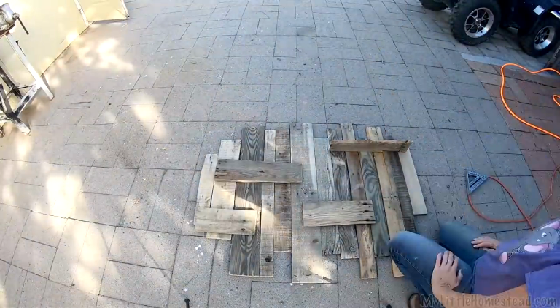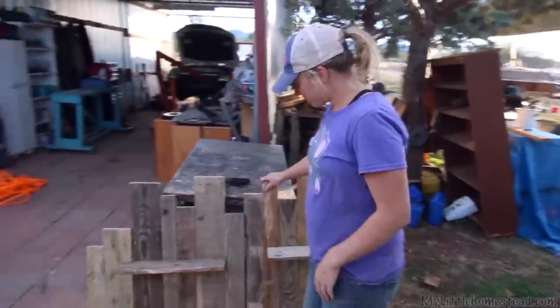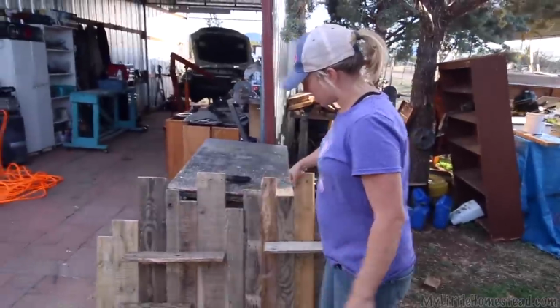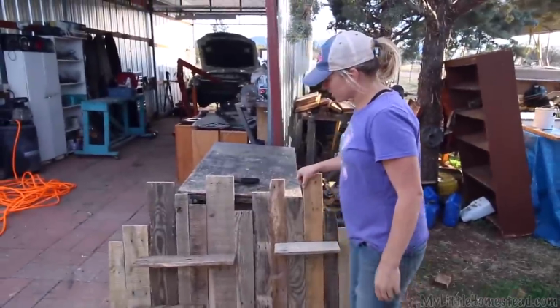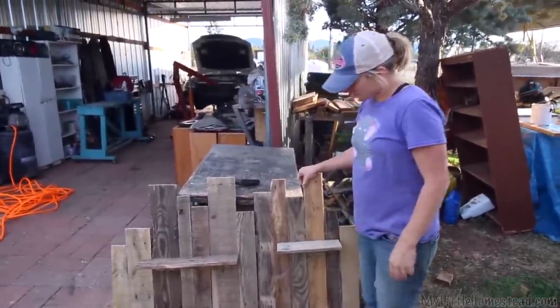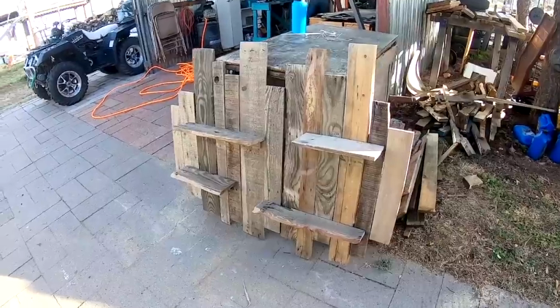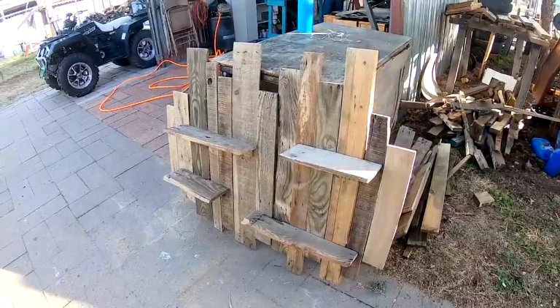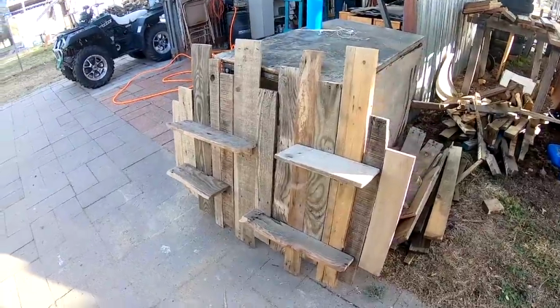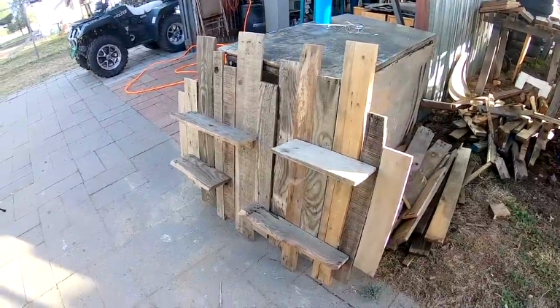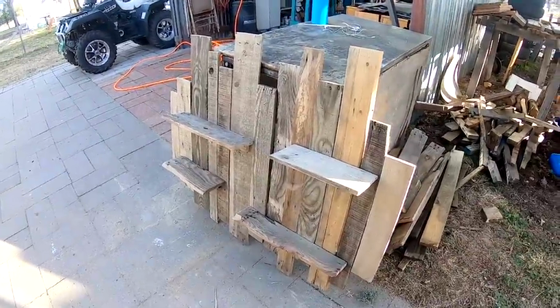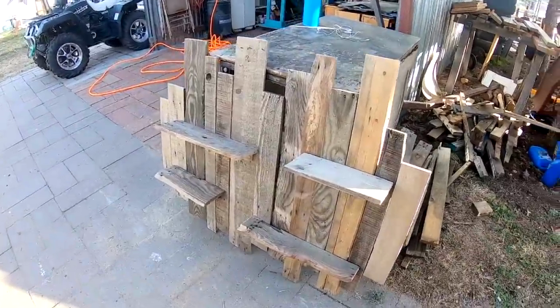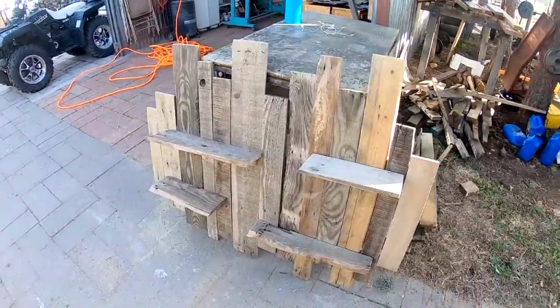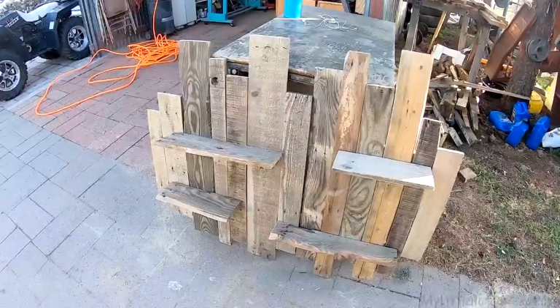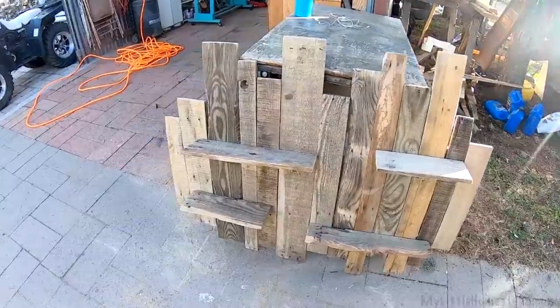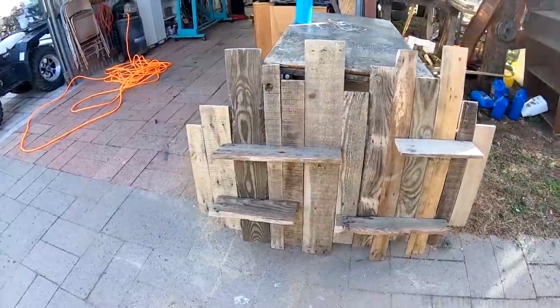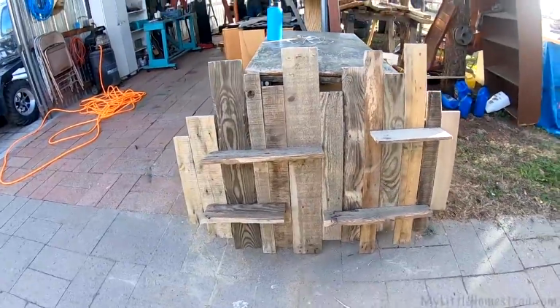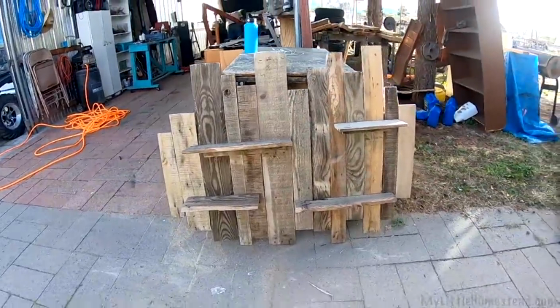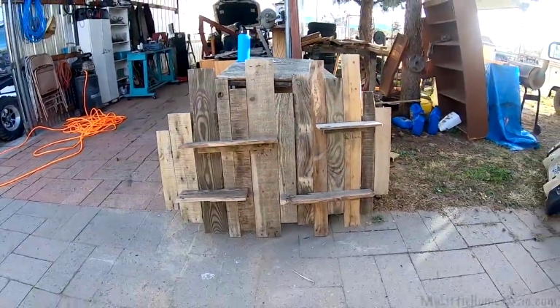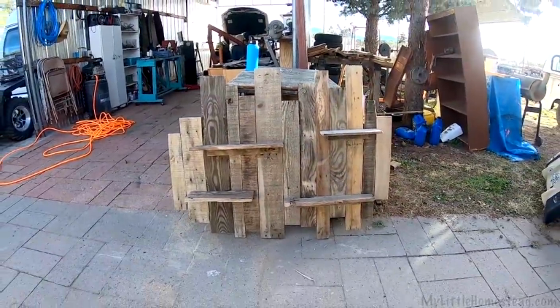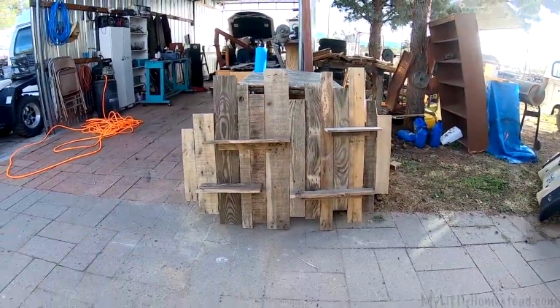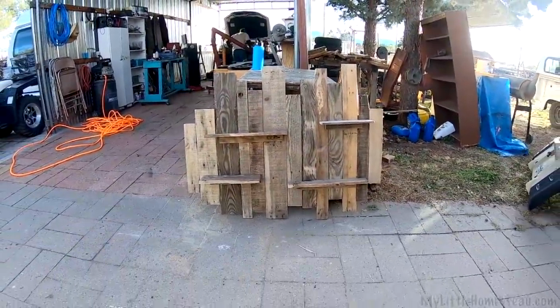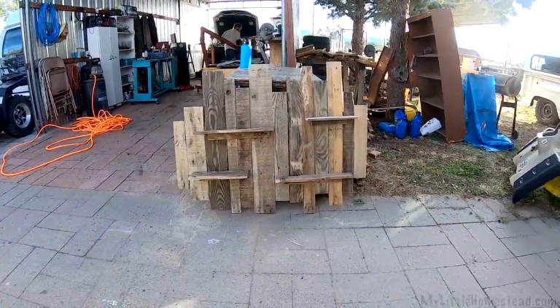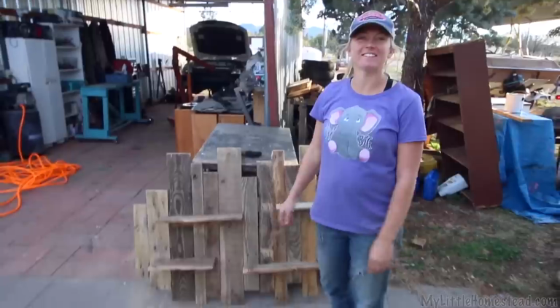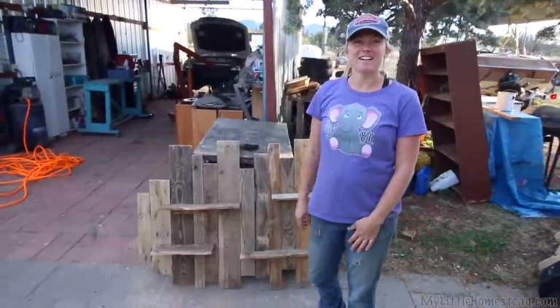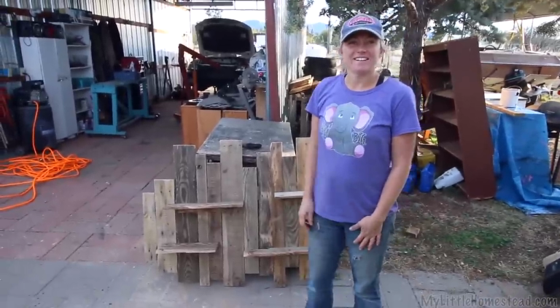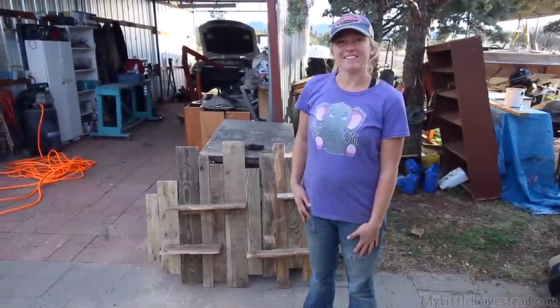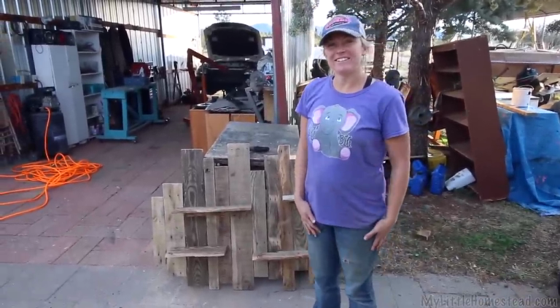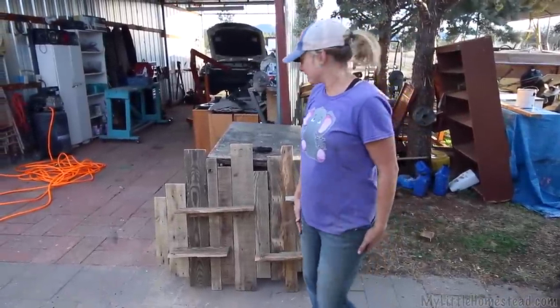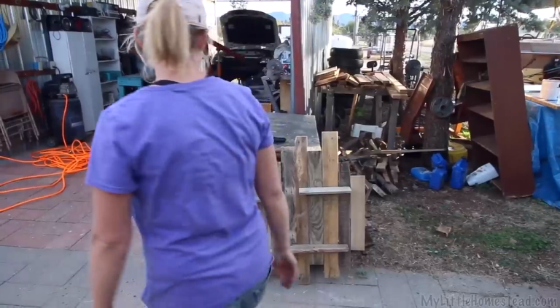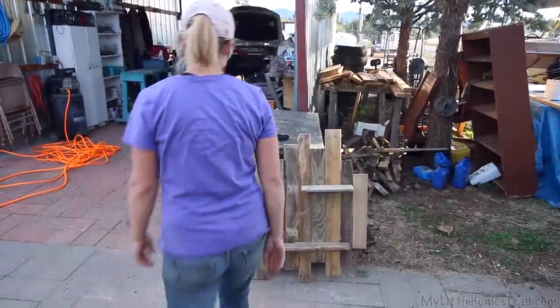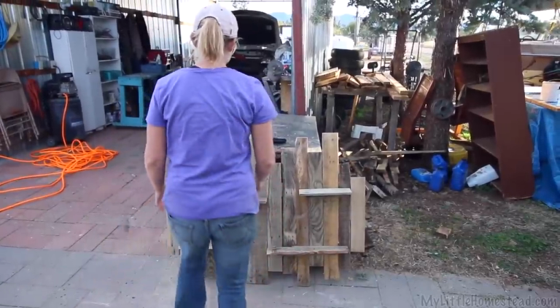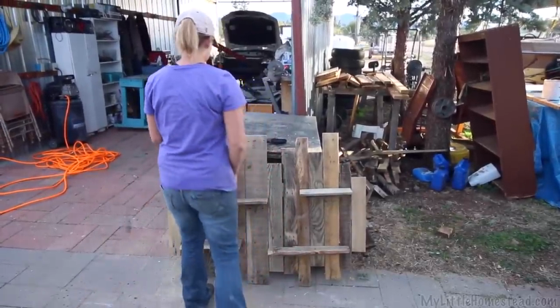Alright, it's all finished. I think it turned out pretty good. What do you think, Grant? I really like it. I'm excited to see what it looks like in there, and we'll put a couple pictures on each shelf and stuff. It'll be cool. Yeah, it will be. Let's go put it up!